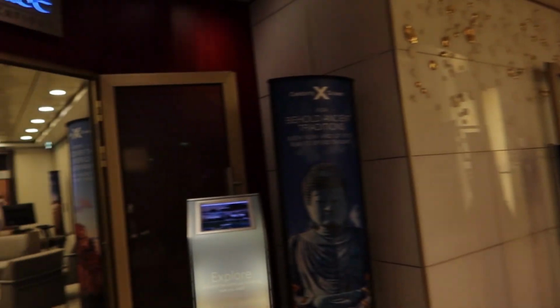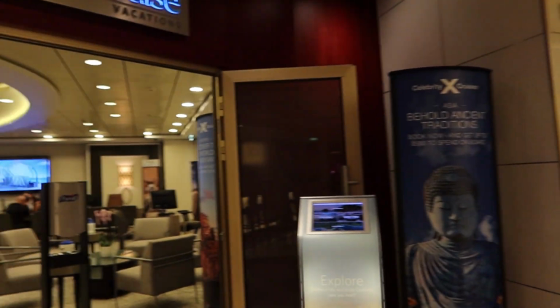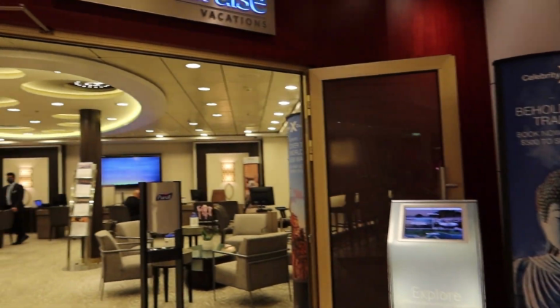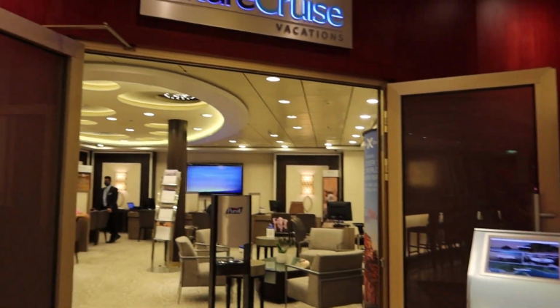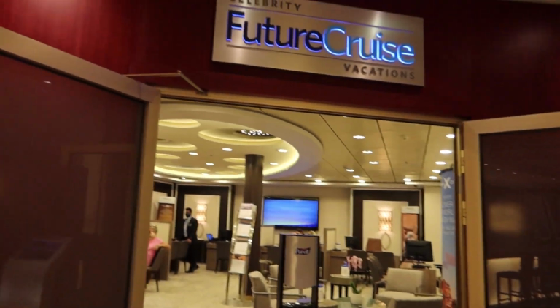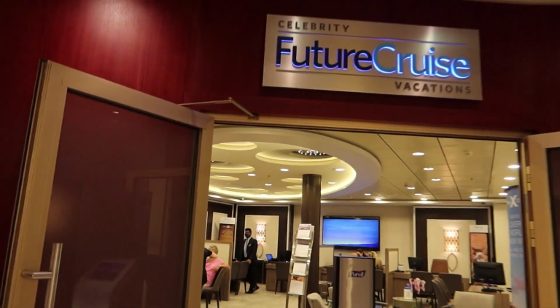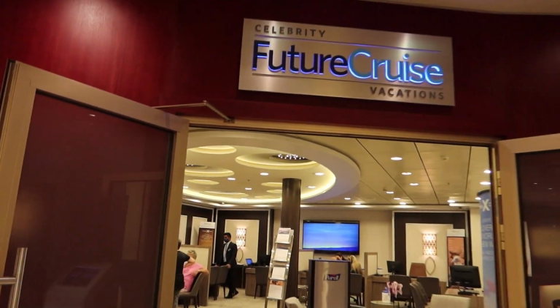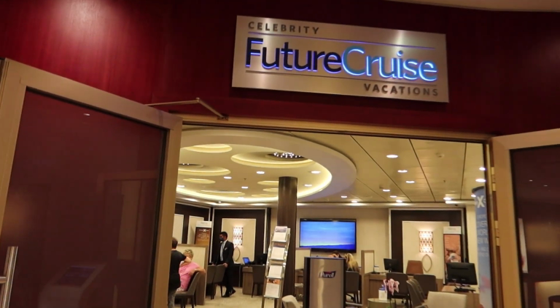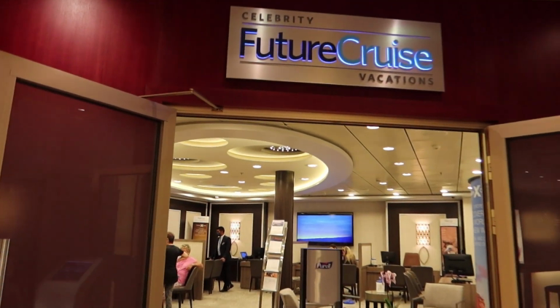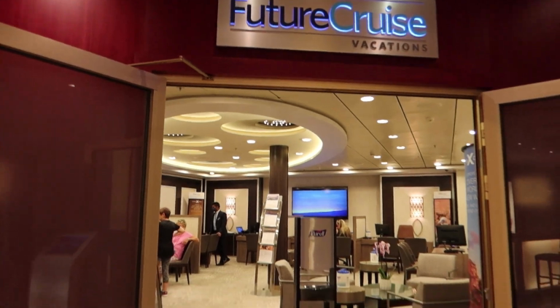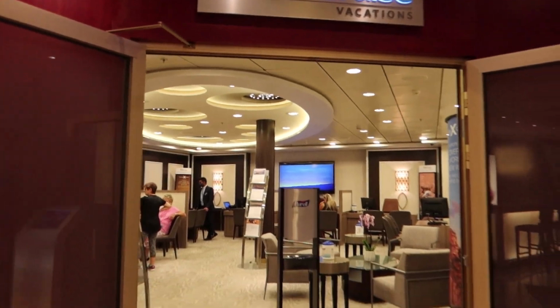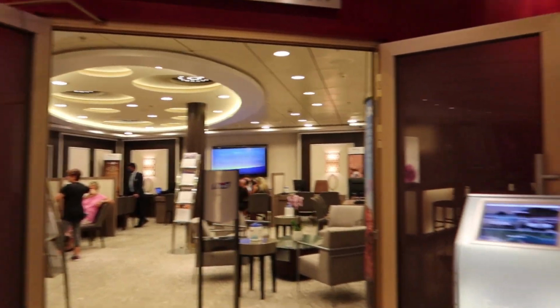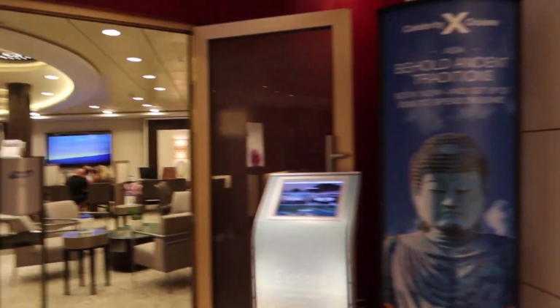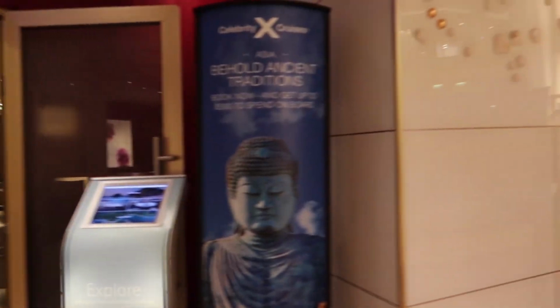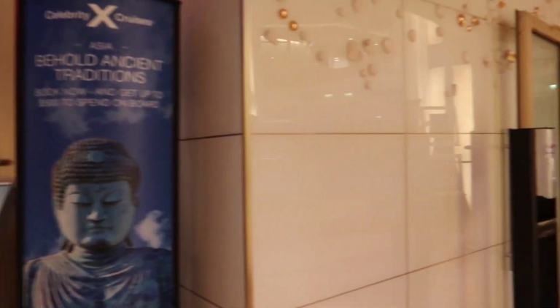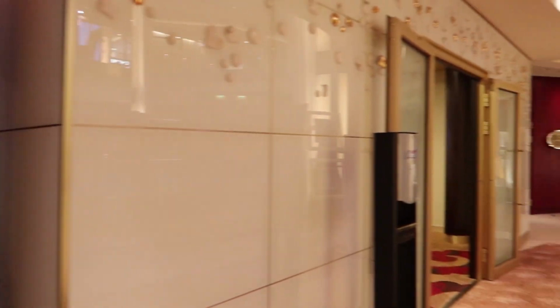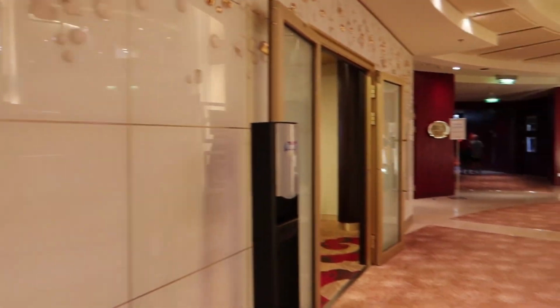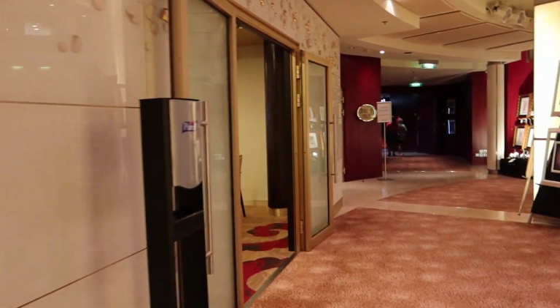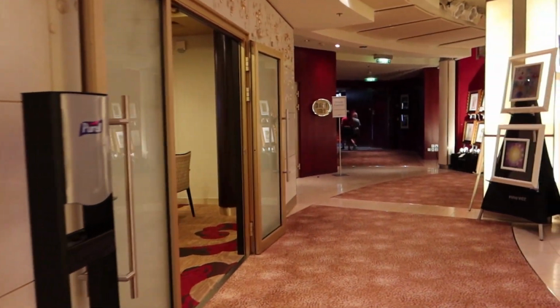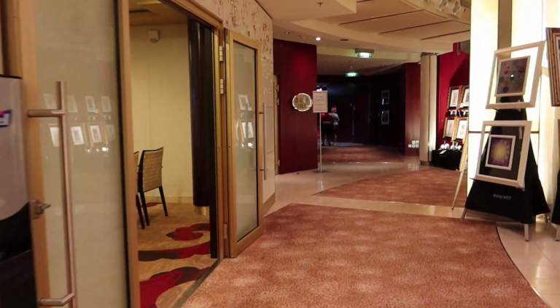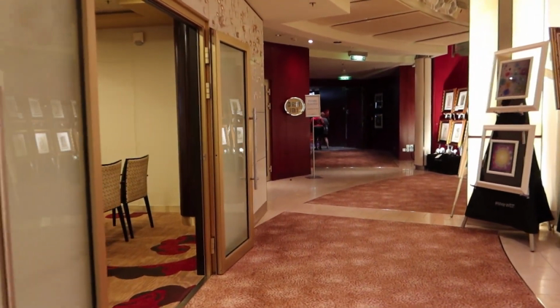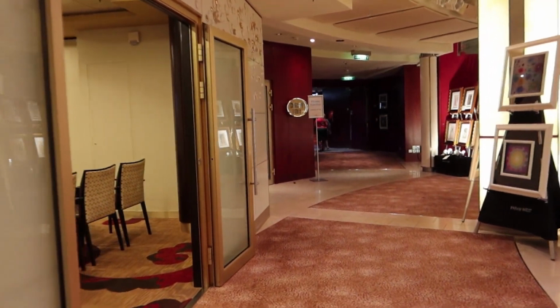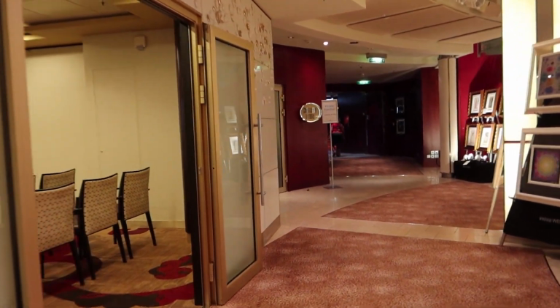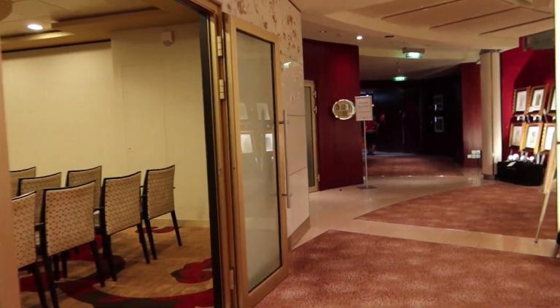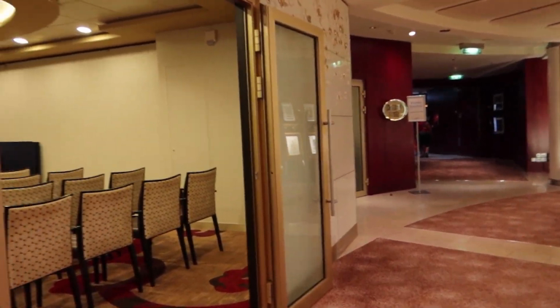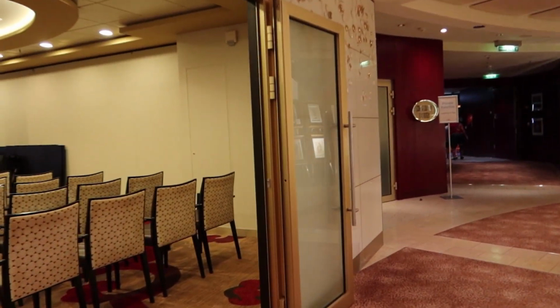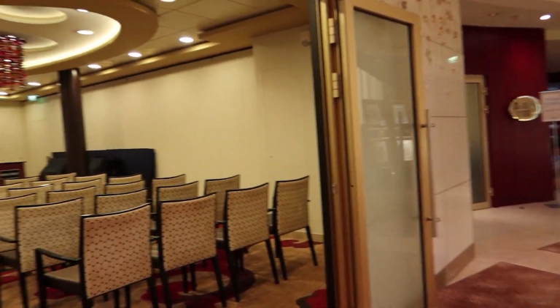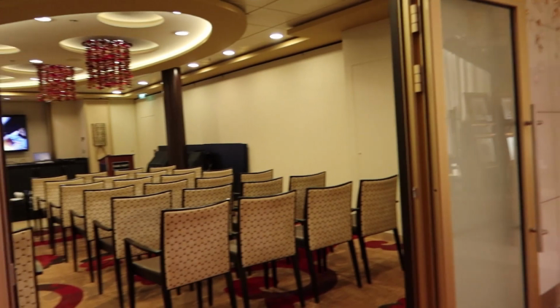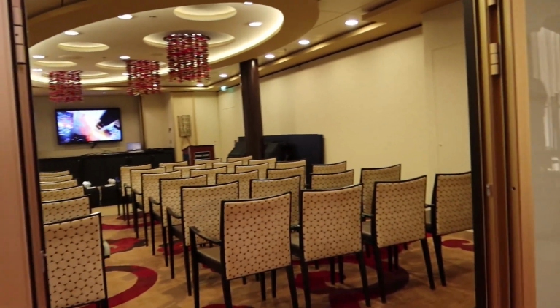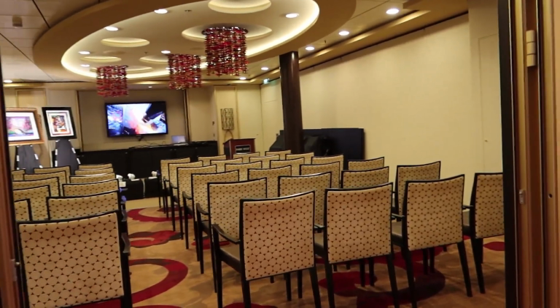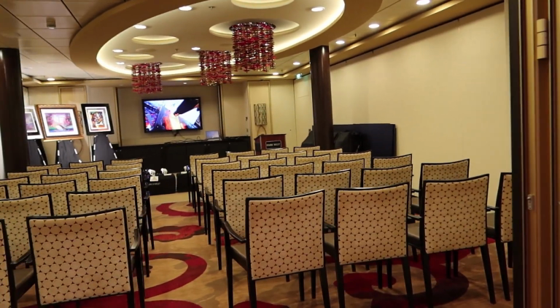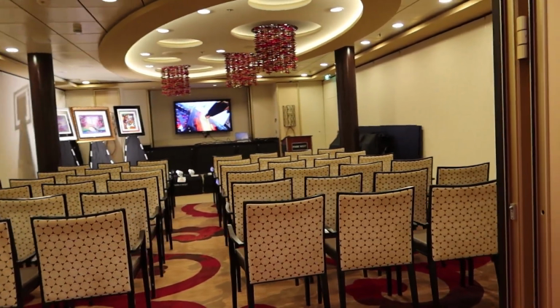Here's the Future Cruise Vacations location. If you want to book your next cruise before you go off the ship, they do offer packages and specials for that.